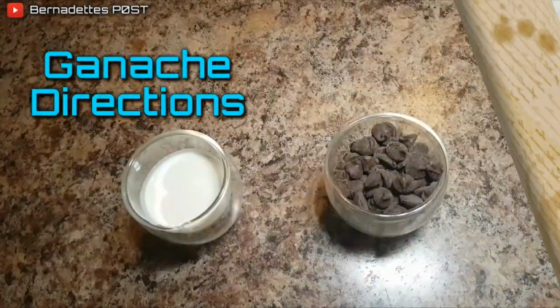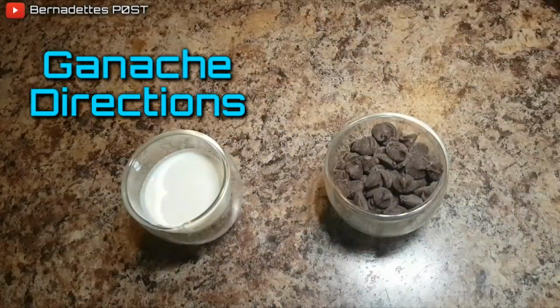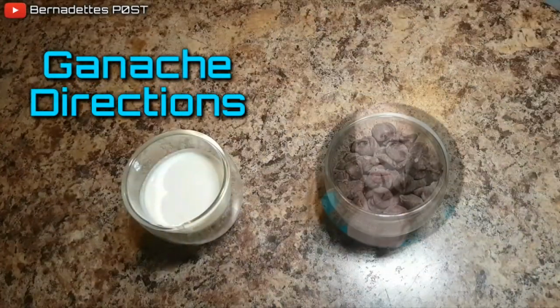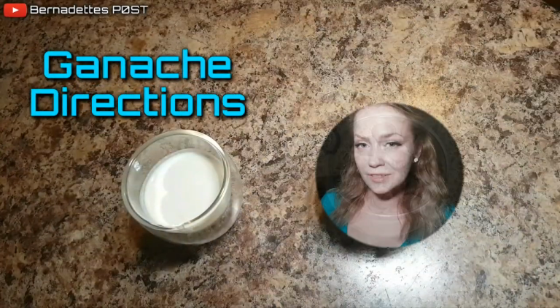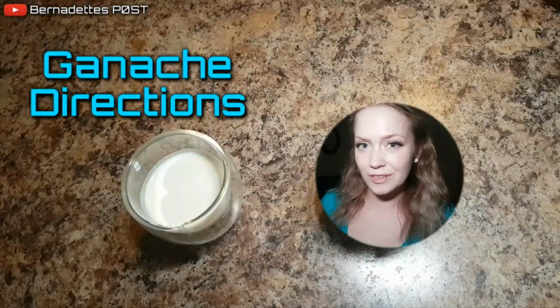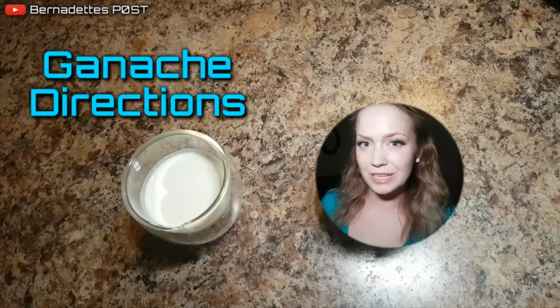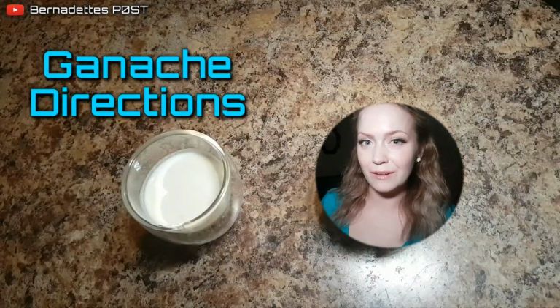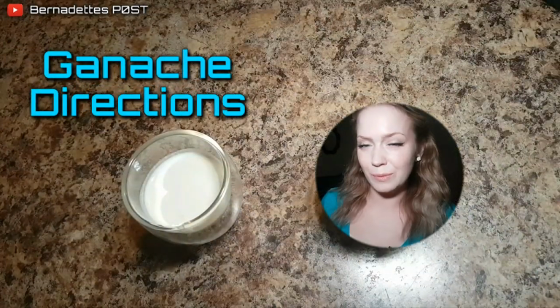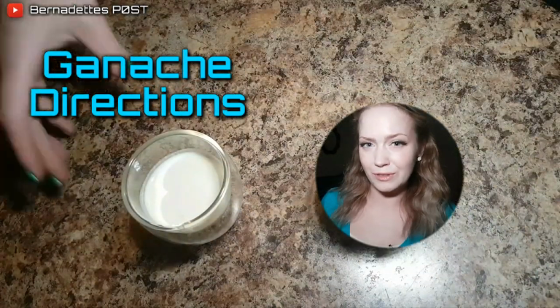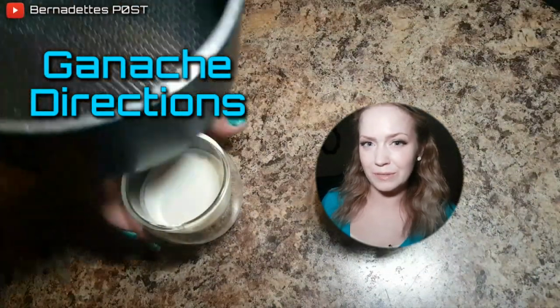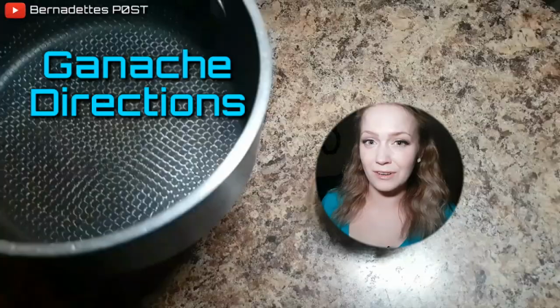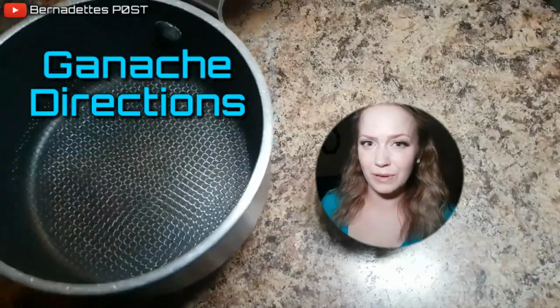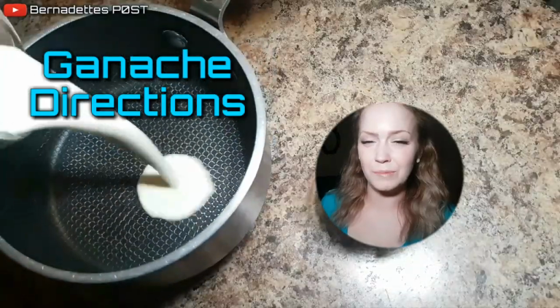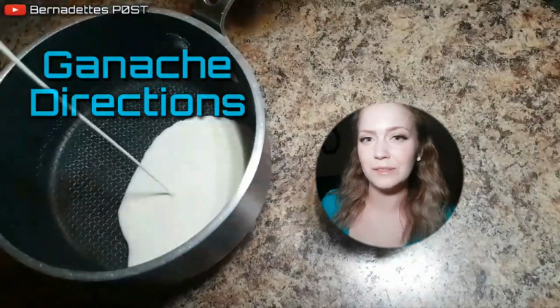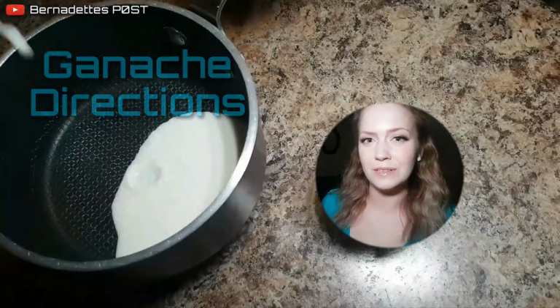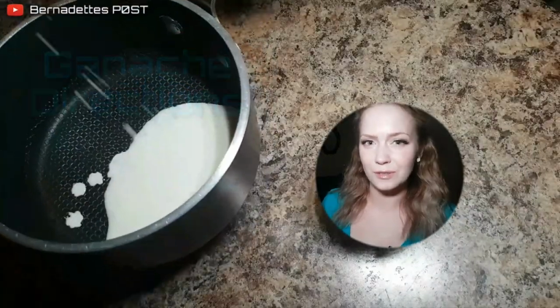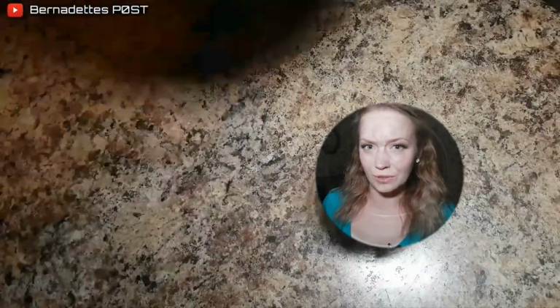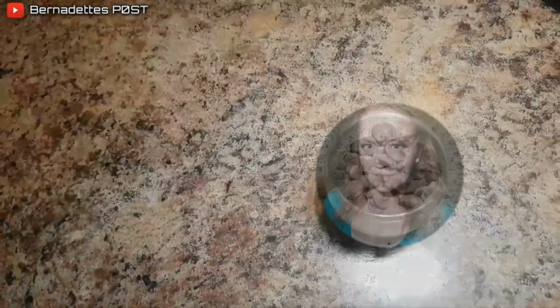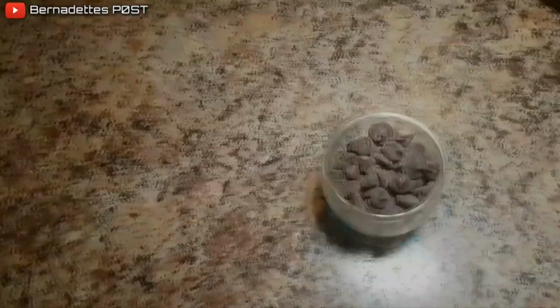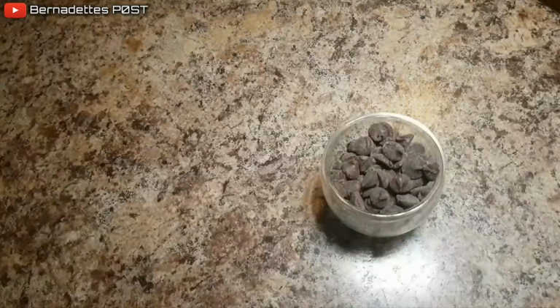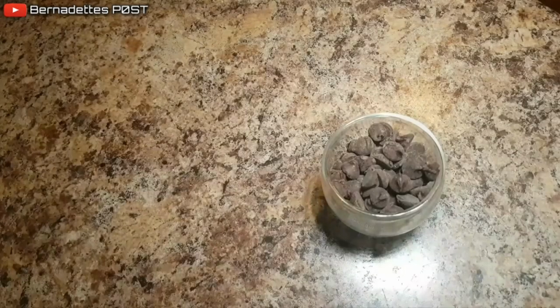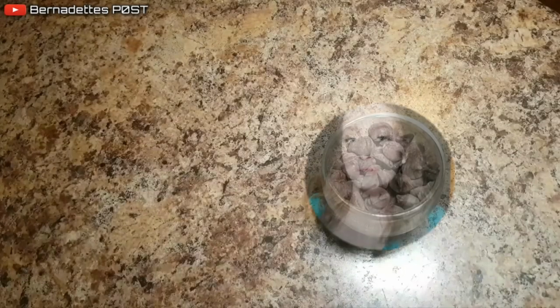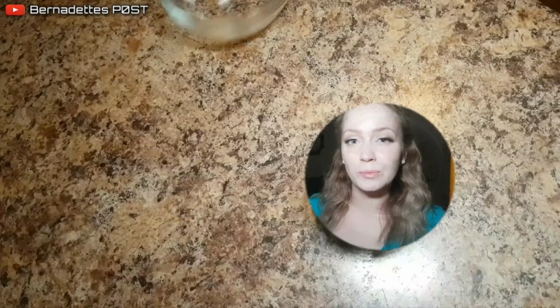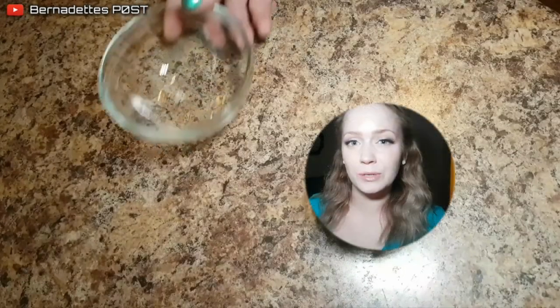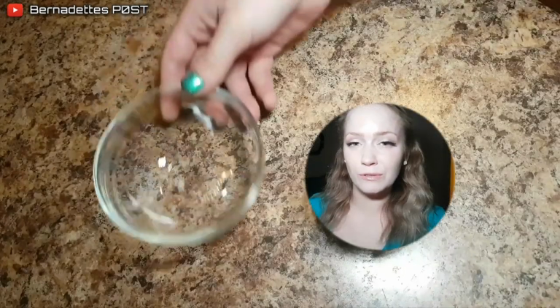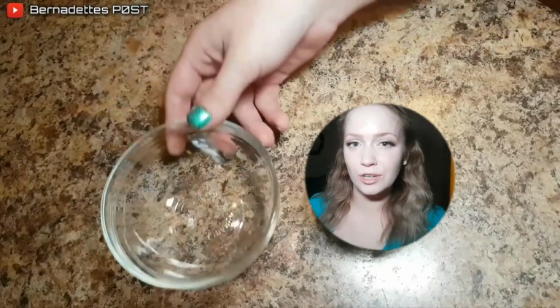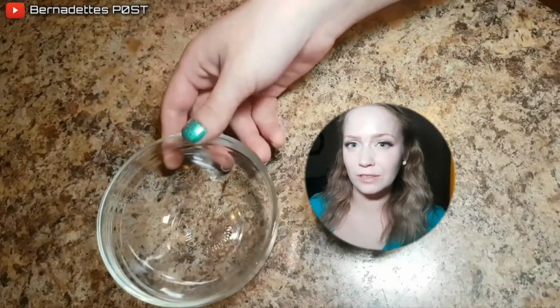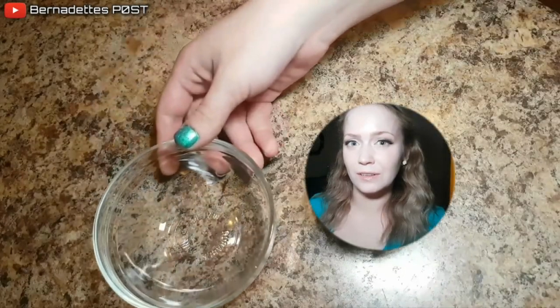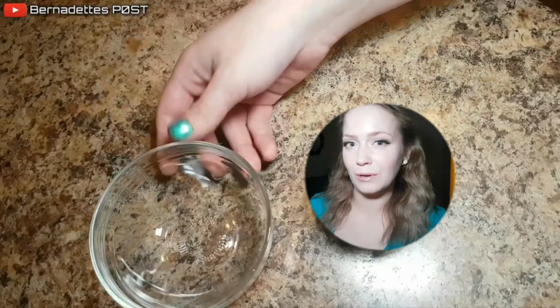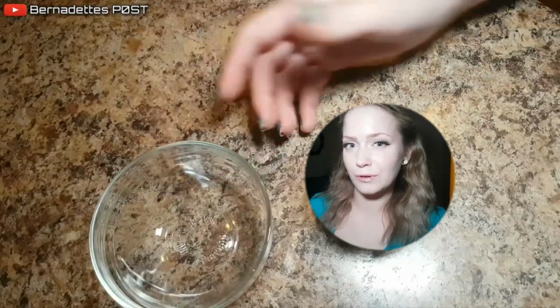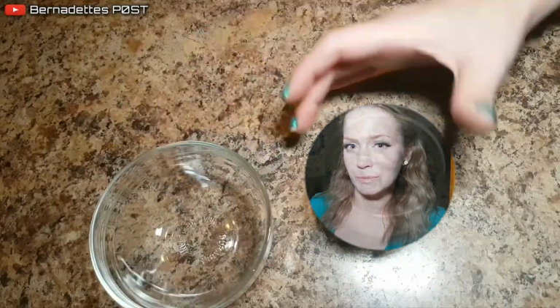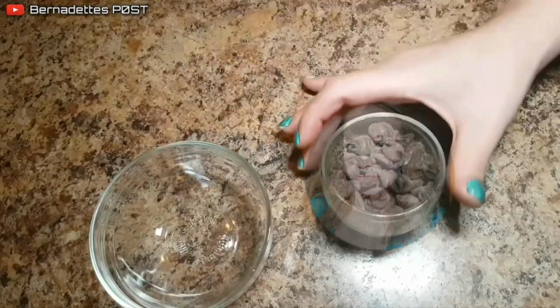For the chocolate ganache, heat heavy whipping cream in a saucepan on medium heat until boiling. Add the warm cream over the chocolate and let it melt for a few minutes.